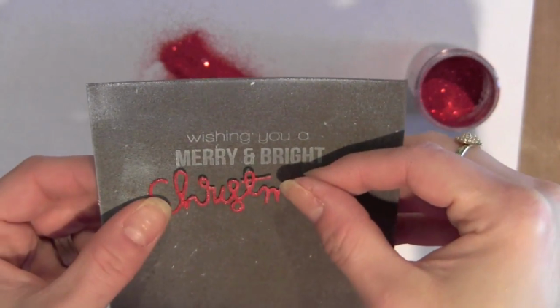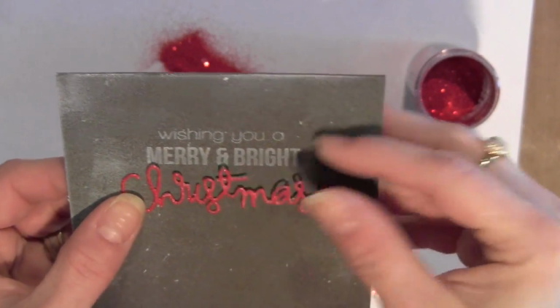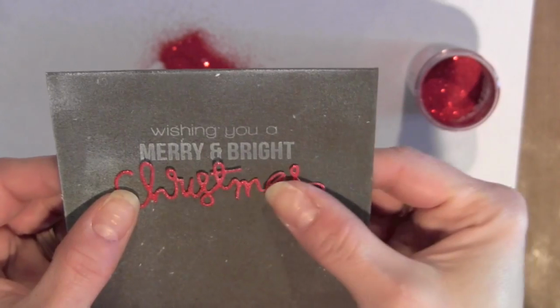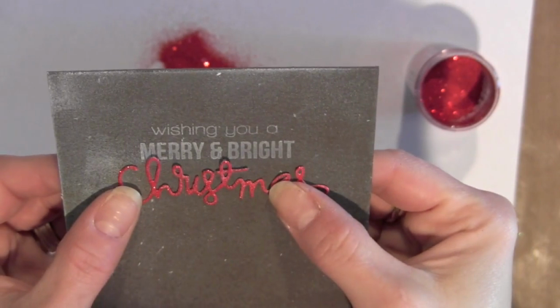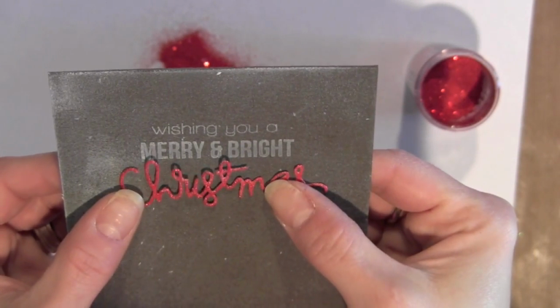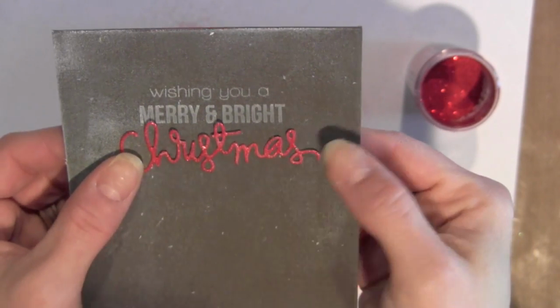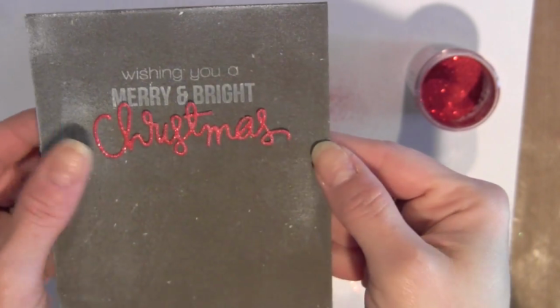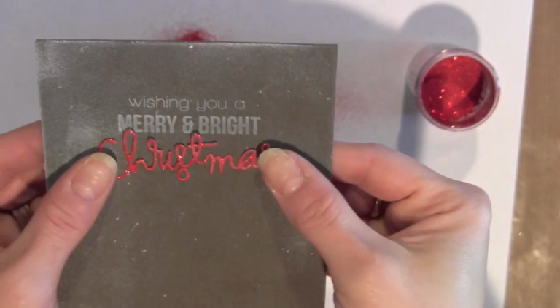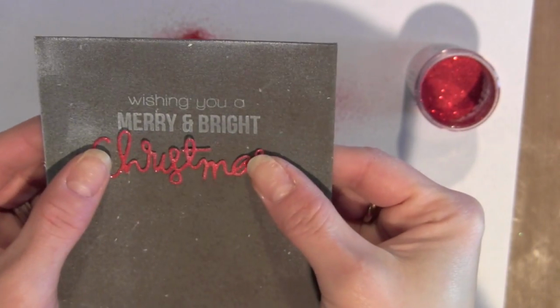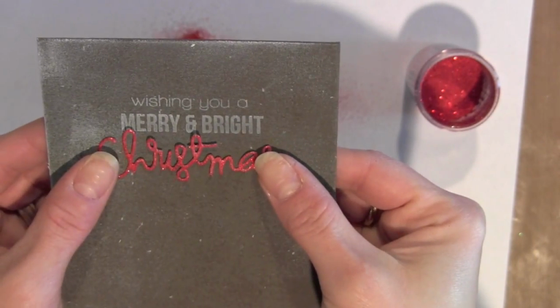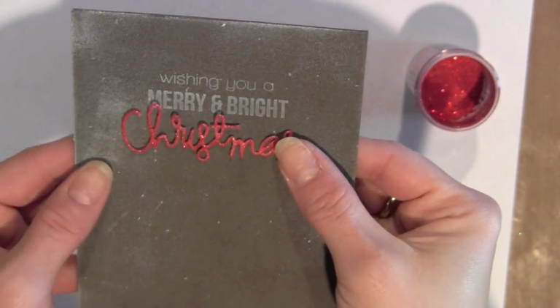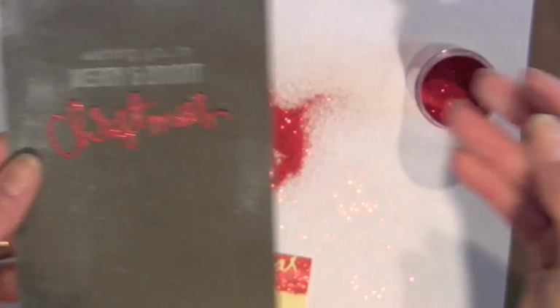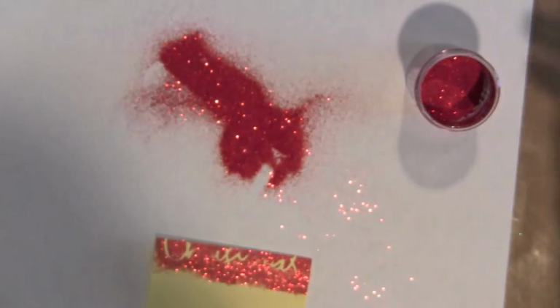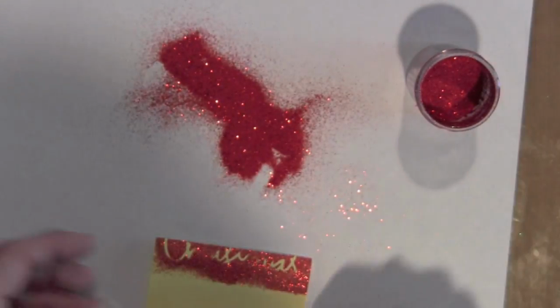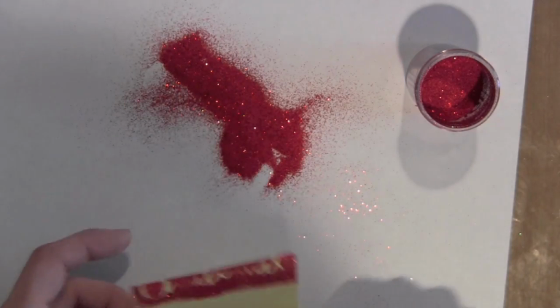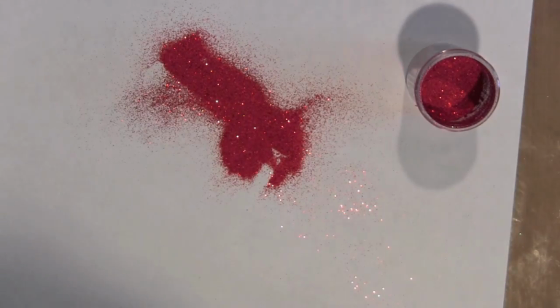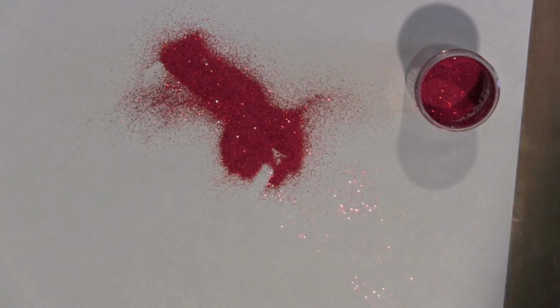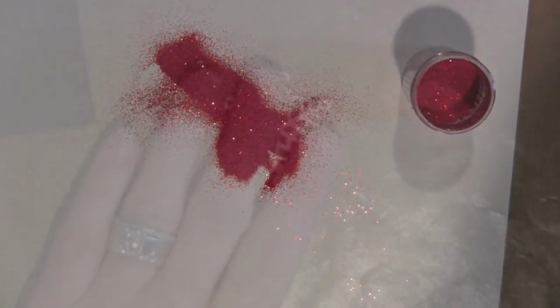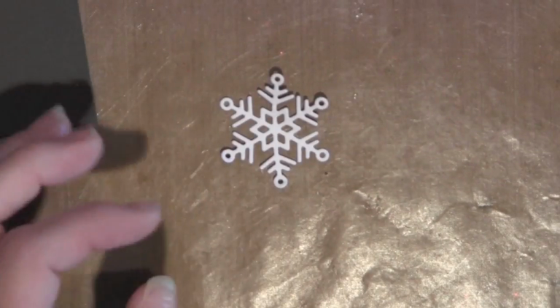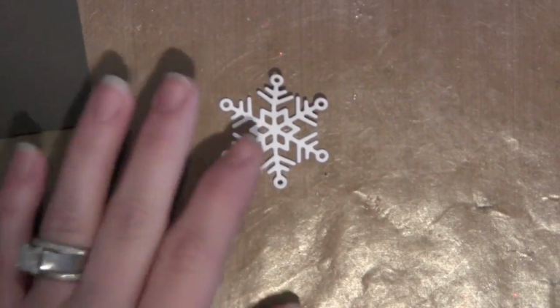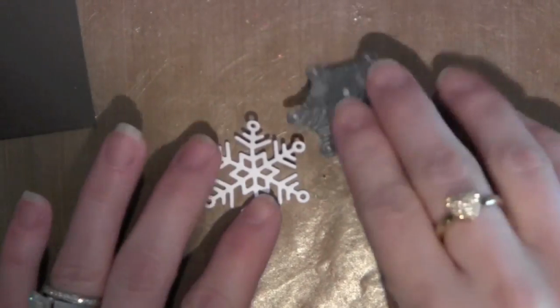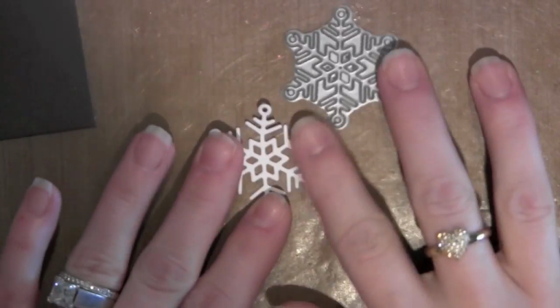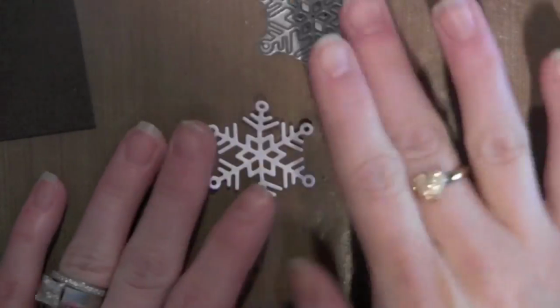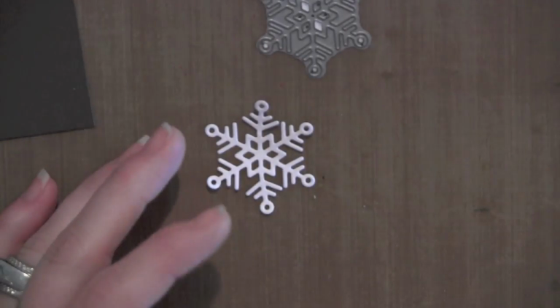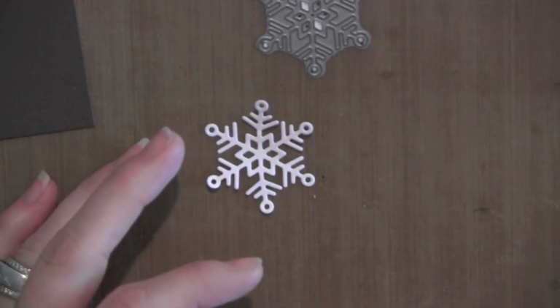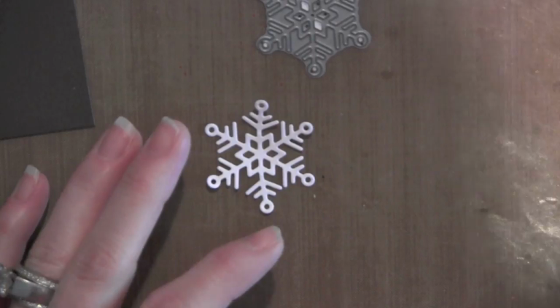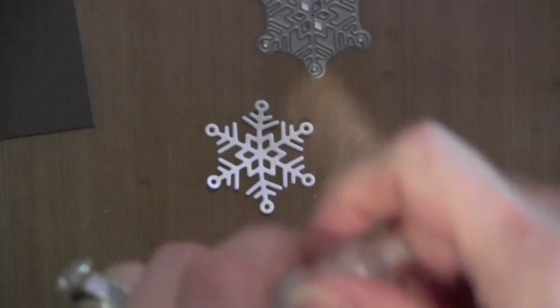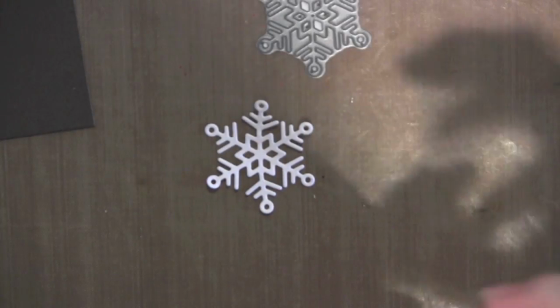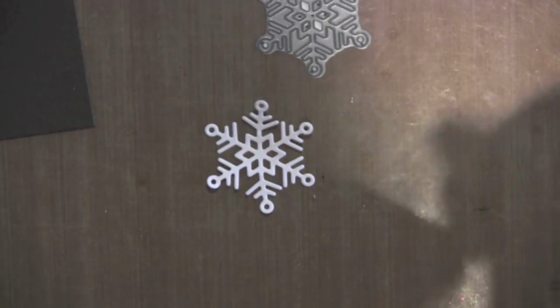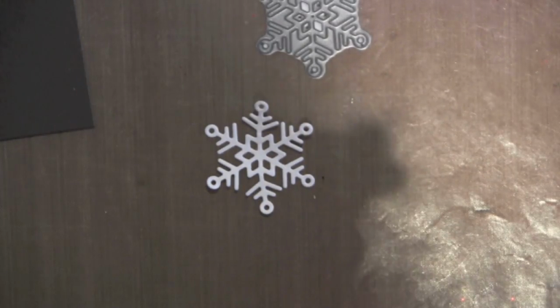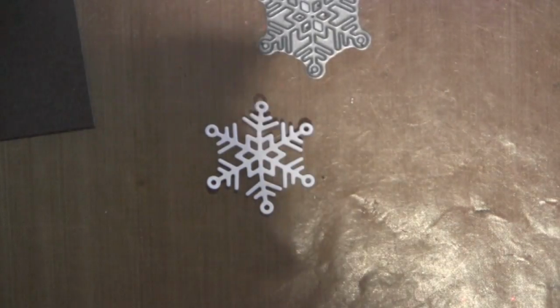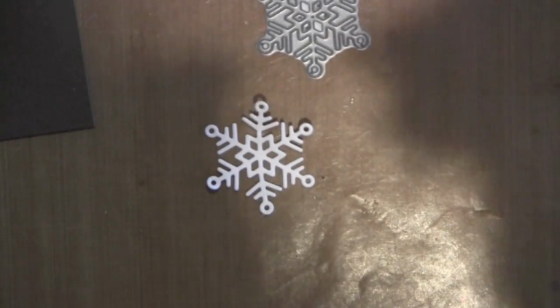I'm going to adhere that right to my card underneath the stamped greeting. I like combining both the stamped and the die cut greetings. I've also die cut my snowflake the same way as I did the Merry Christmas greeting.